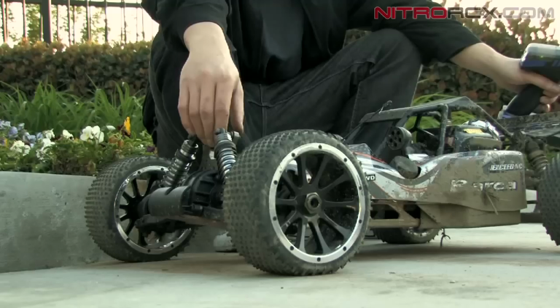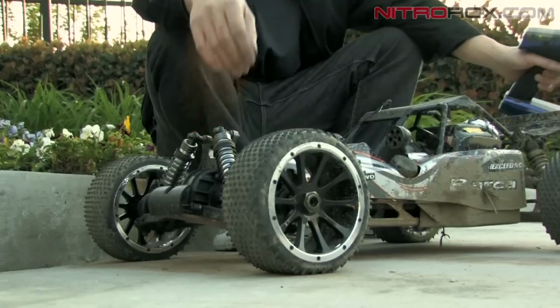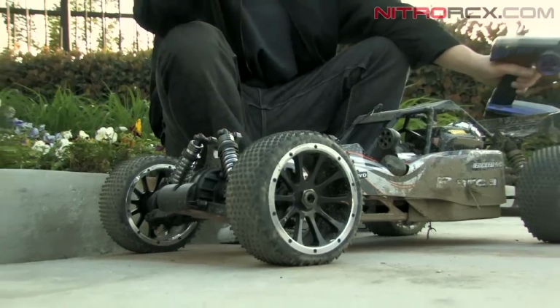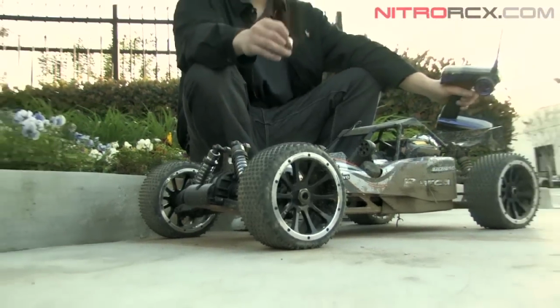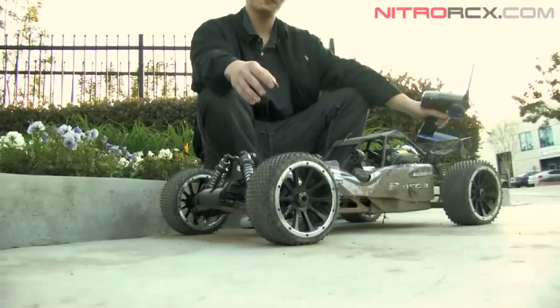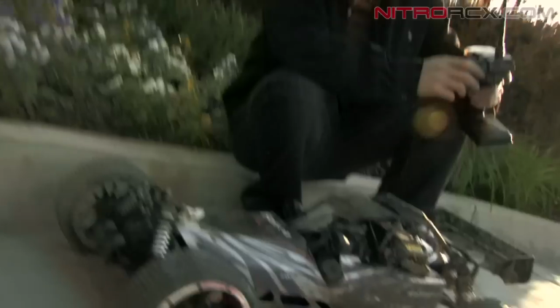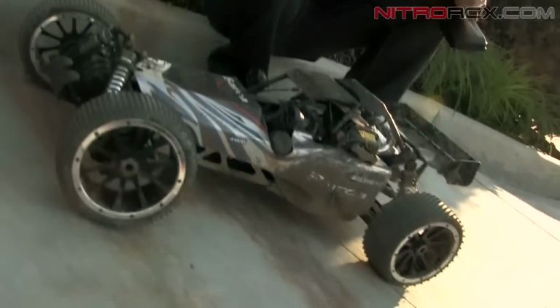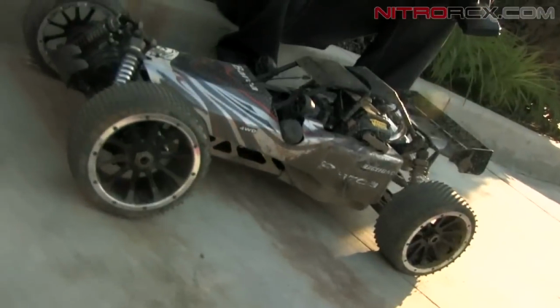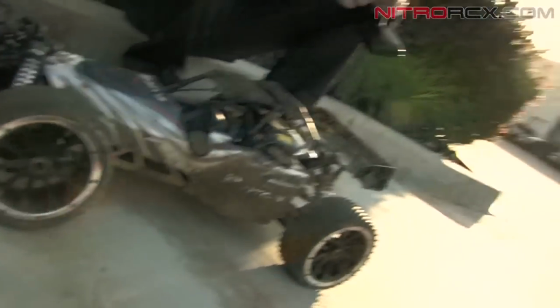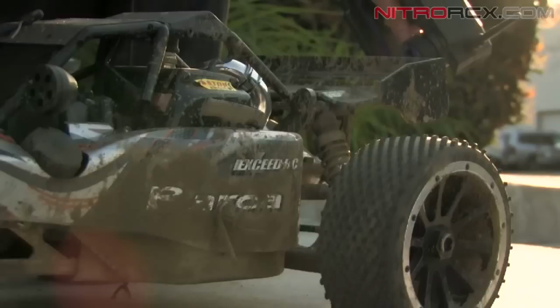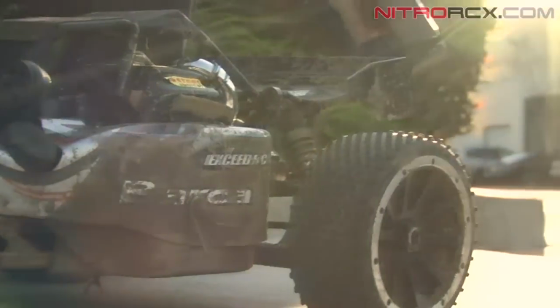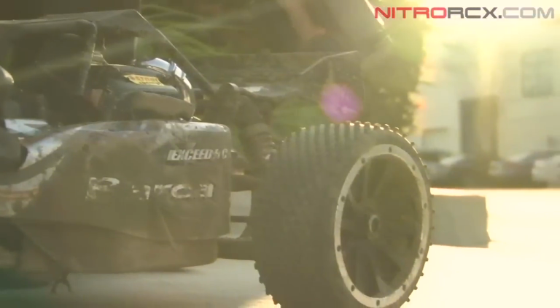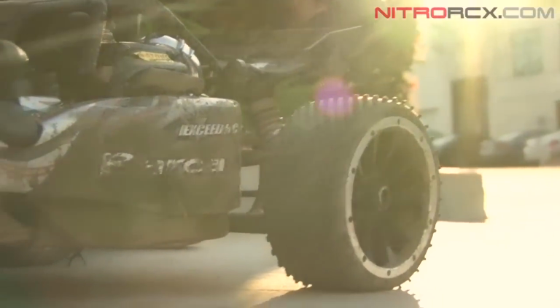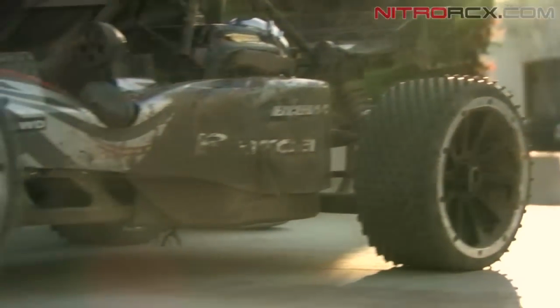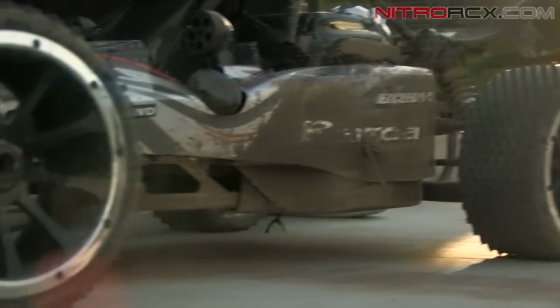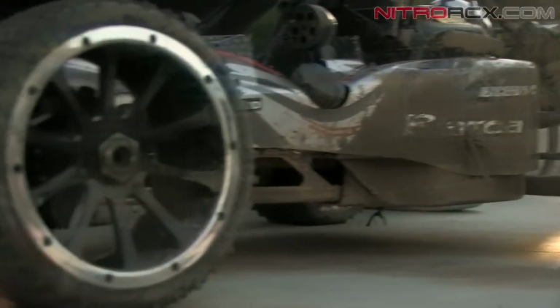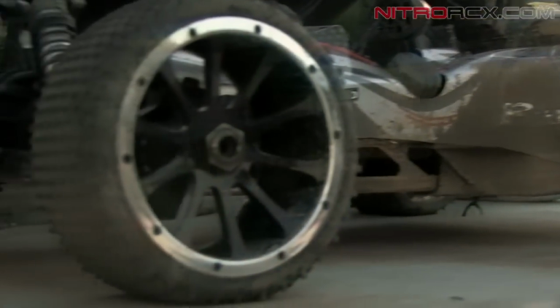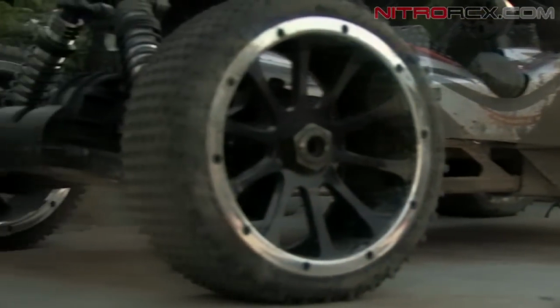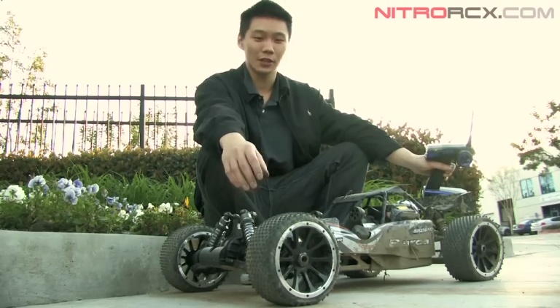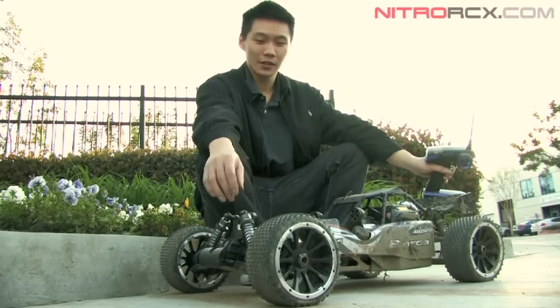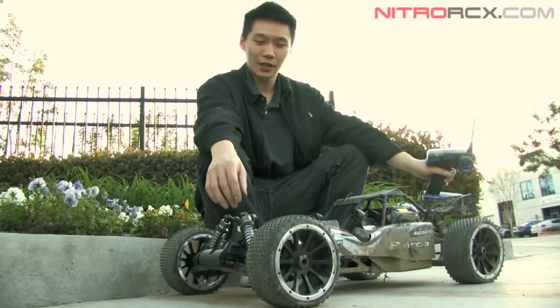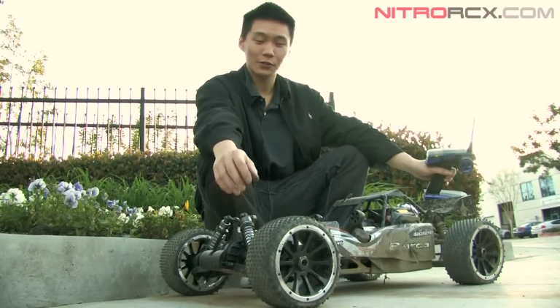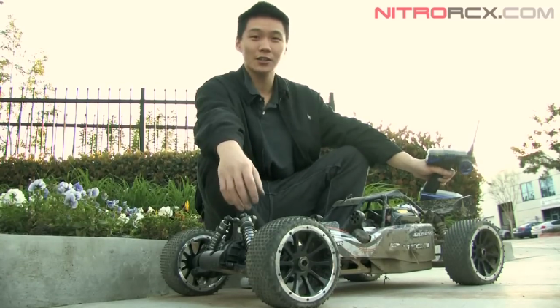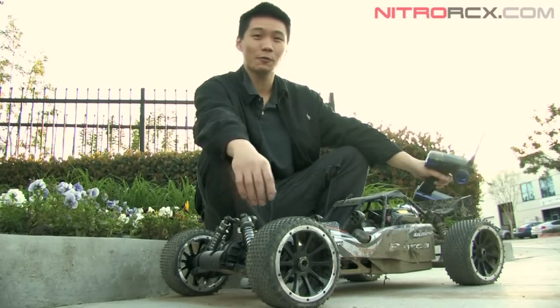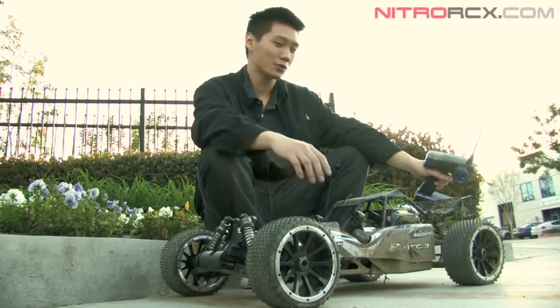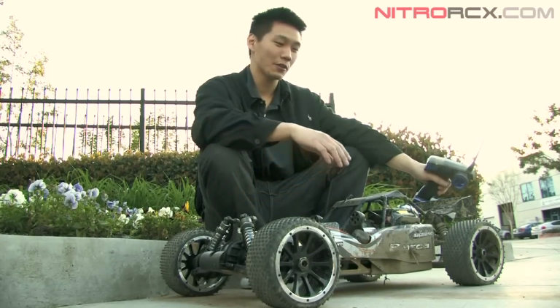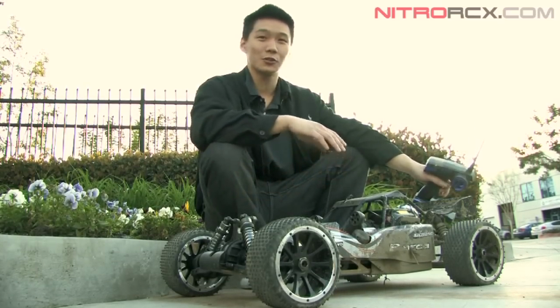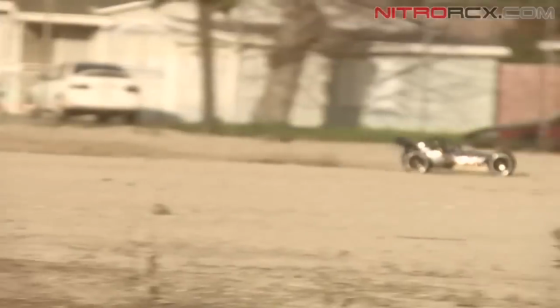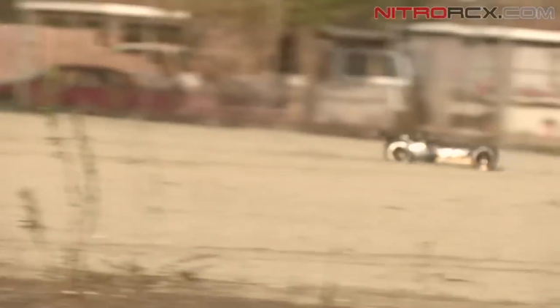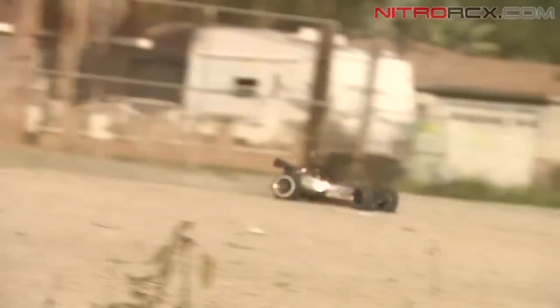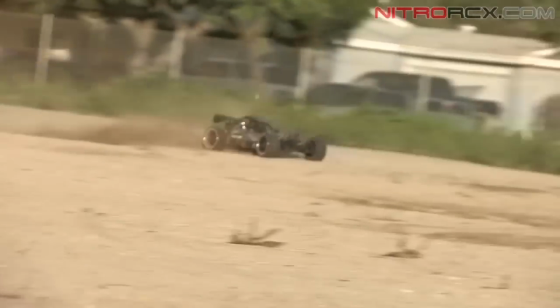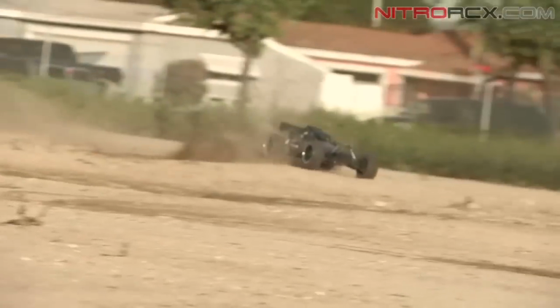Alright guys, that was a 1.5 scale Marcus series test run. As you can see it's real dirty — we took it through mud, grime, dirt — and it handled awesome. The four-wheel drive really lets you plow through the turns.